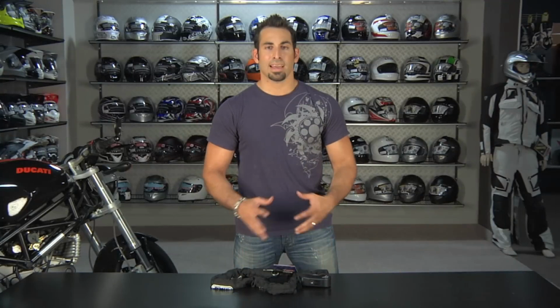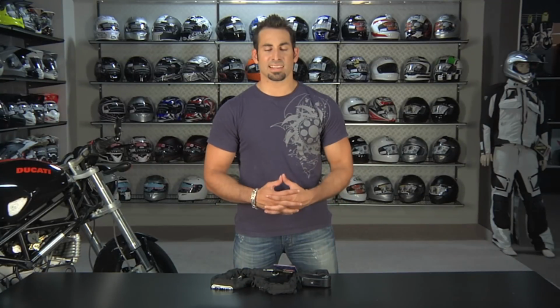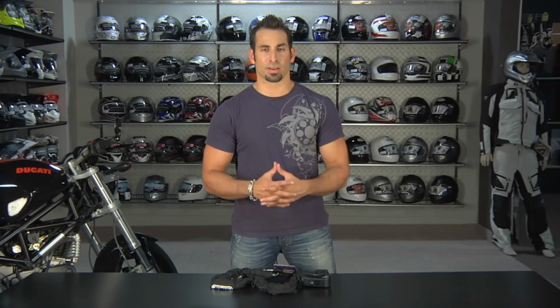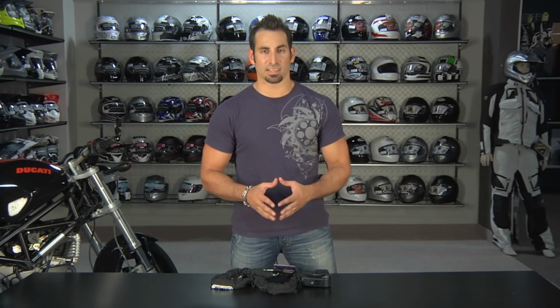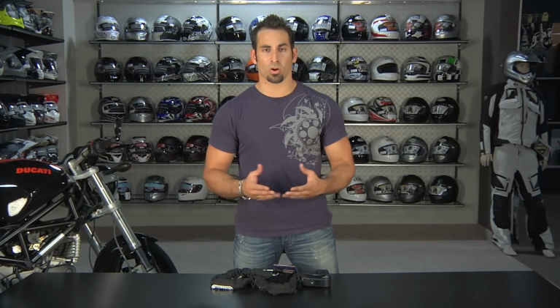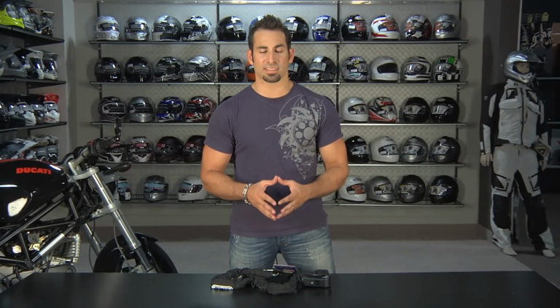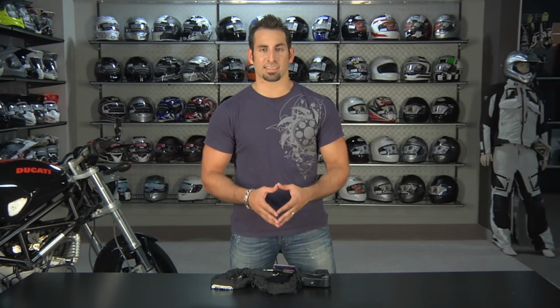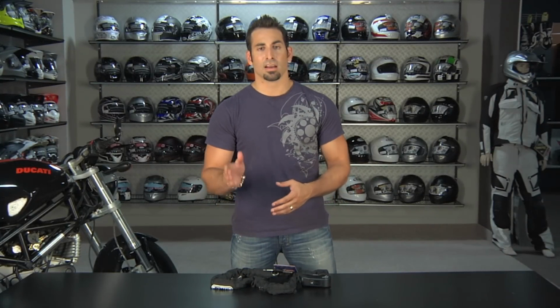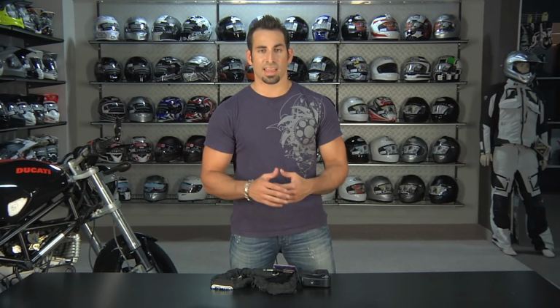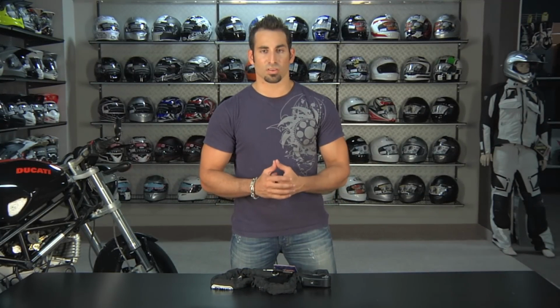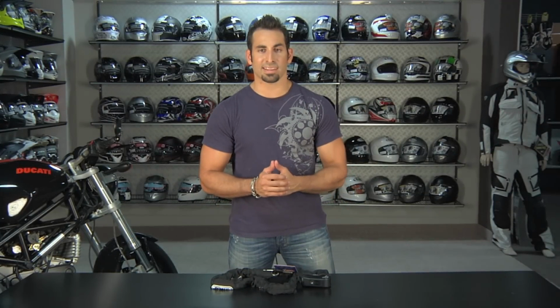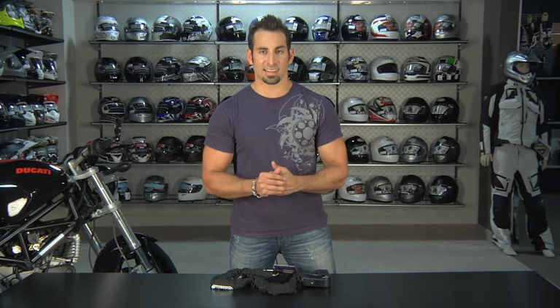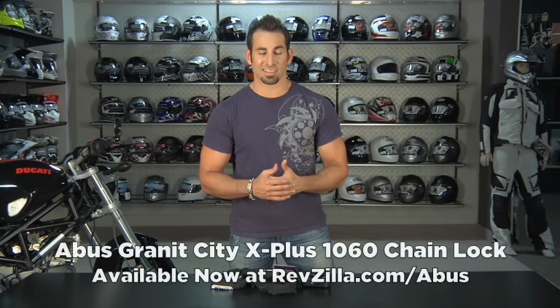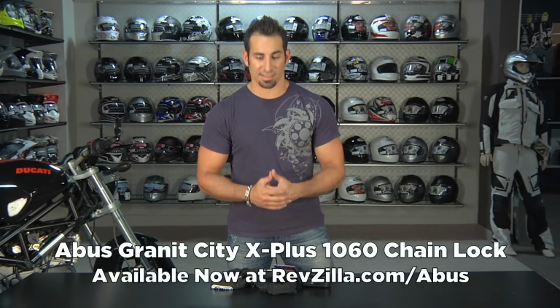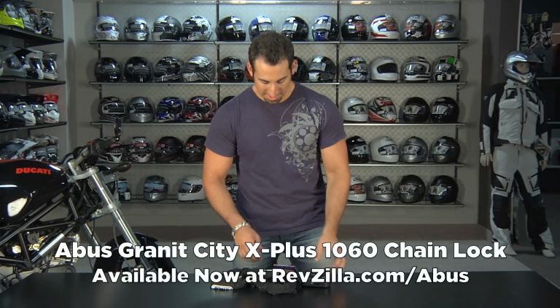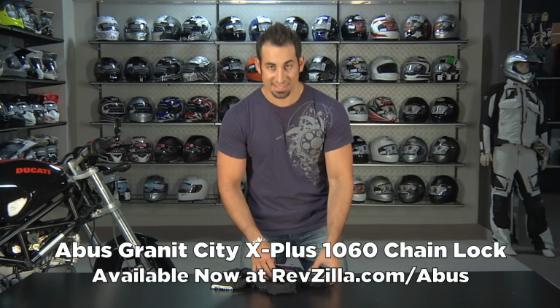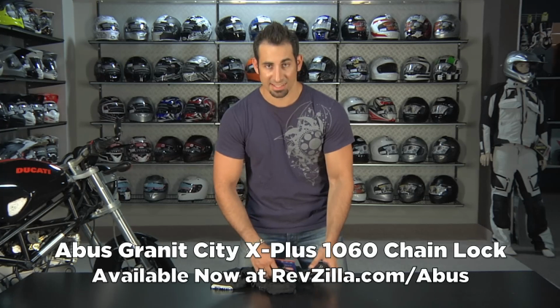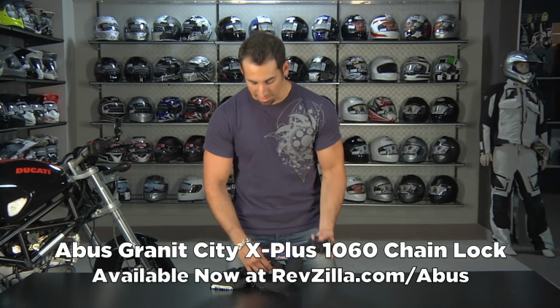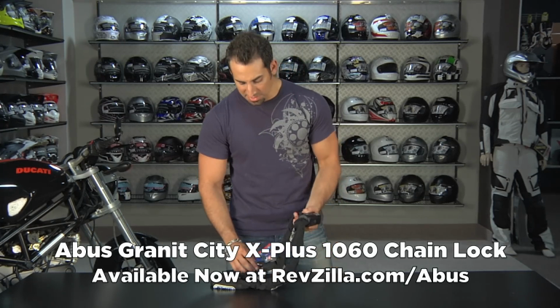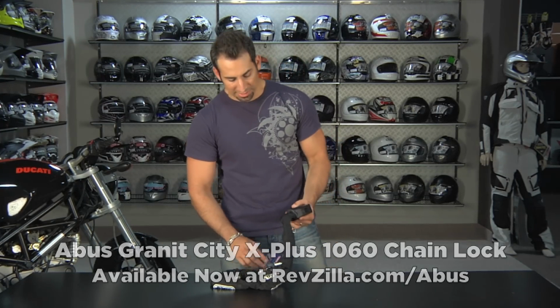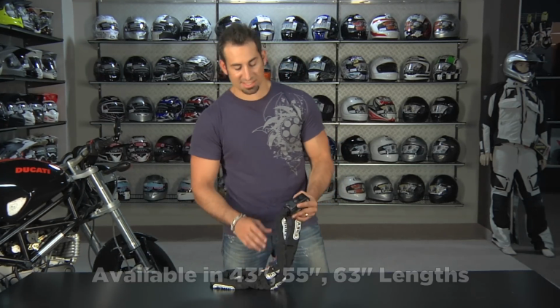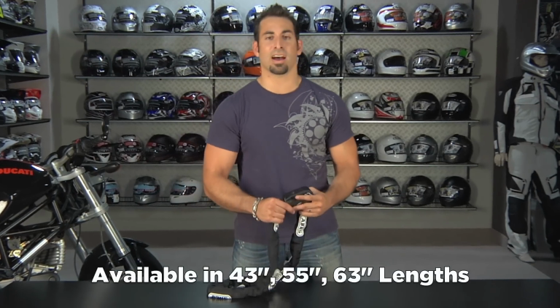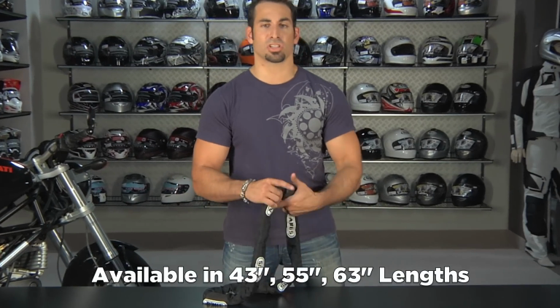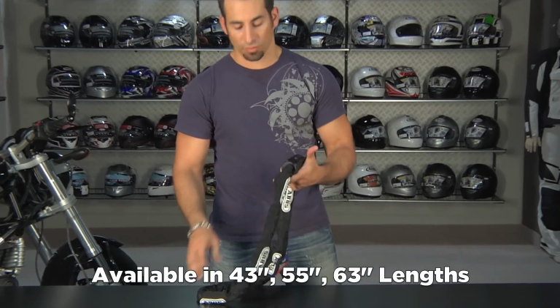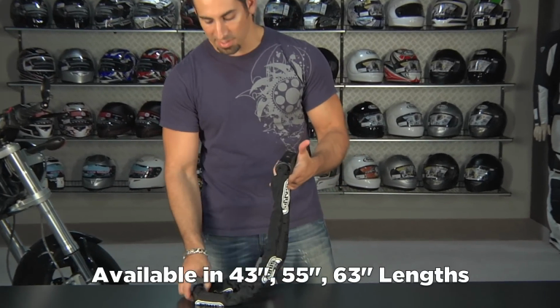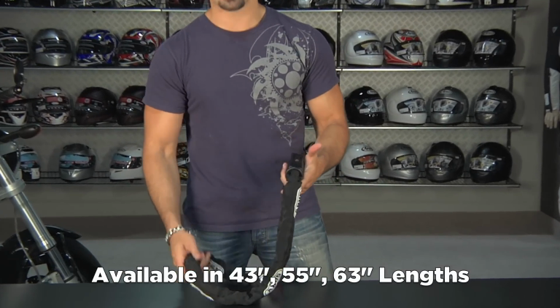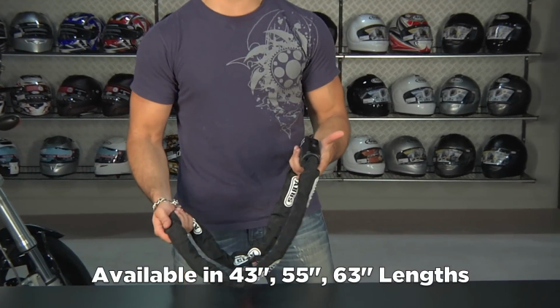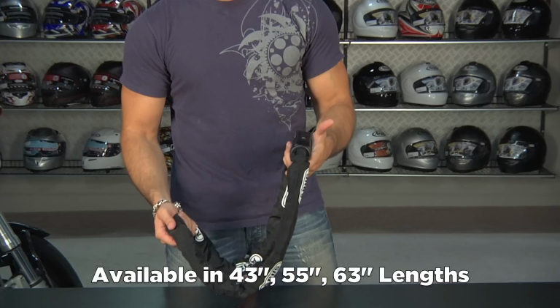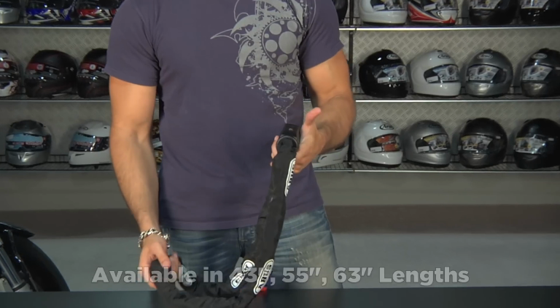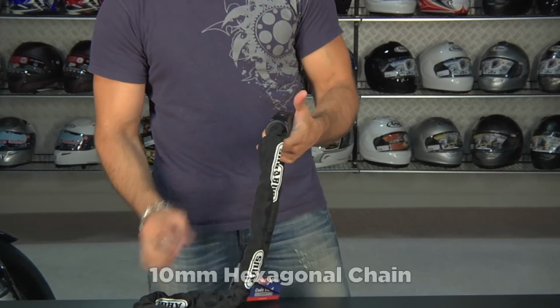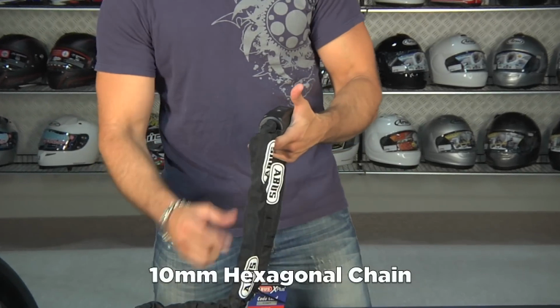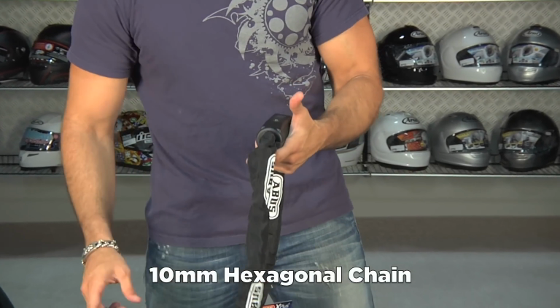Hey, this is Anthony with RevZilla TV, and welcome to our detailed breakdown of the Abus Granite City X Plus 1060 chain. It comes in three lengths. This is one of the higher end chains from Abus — it's a 10mm hexagonal chain link system.